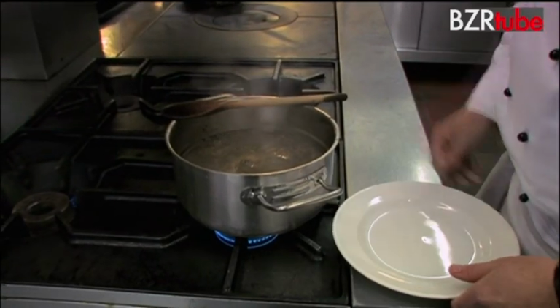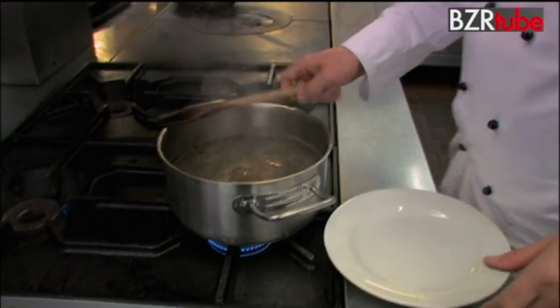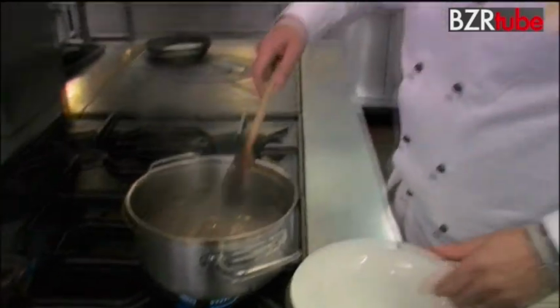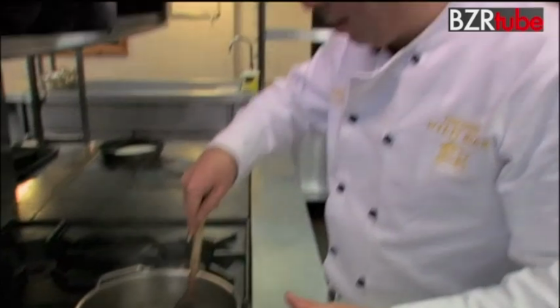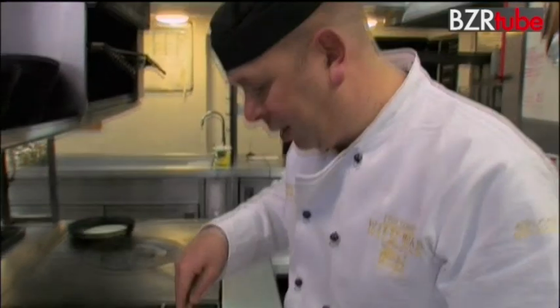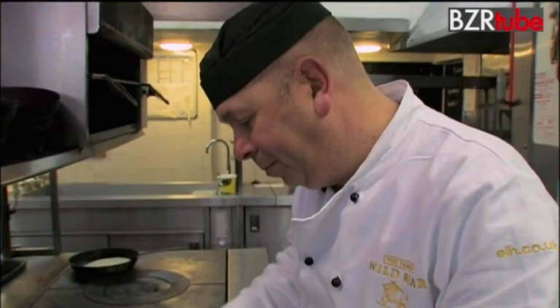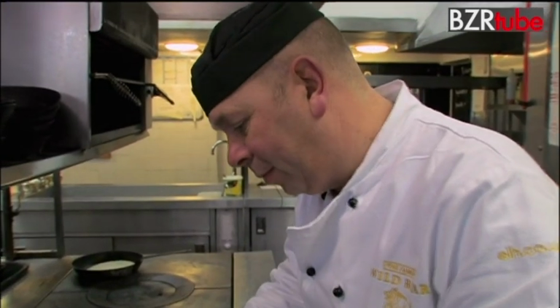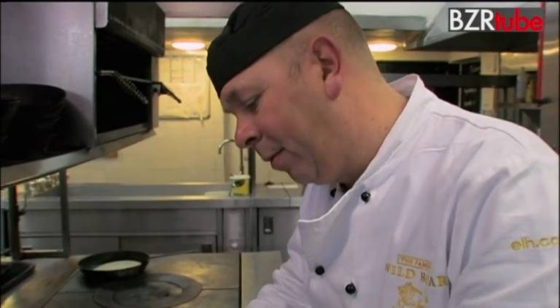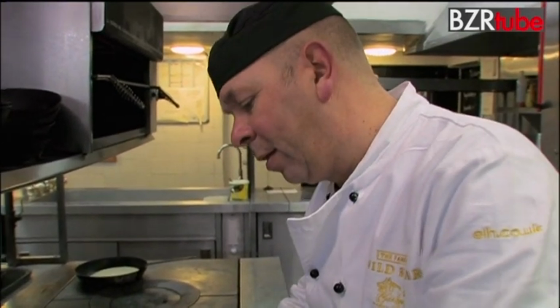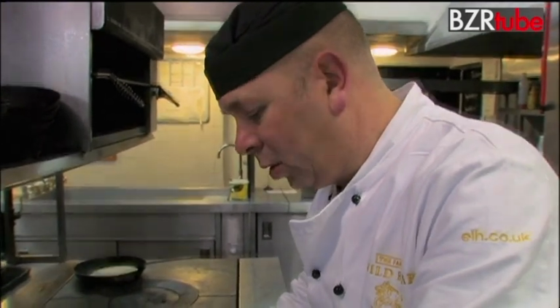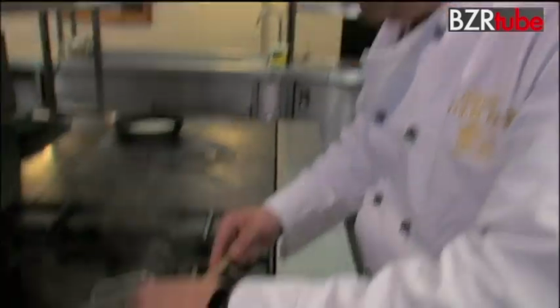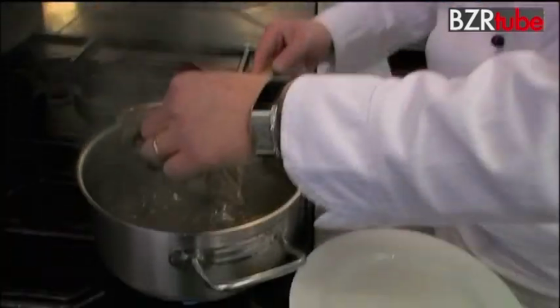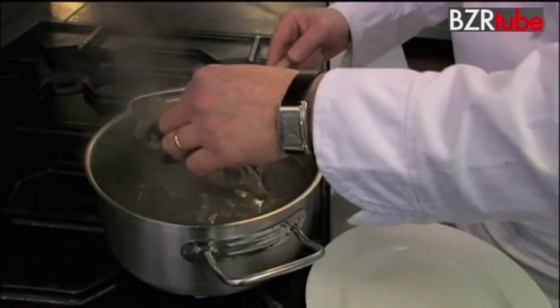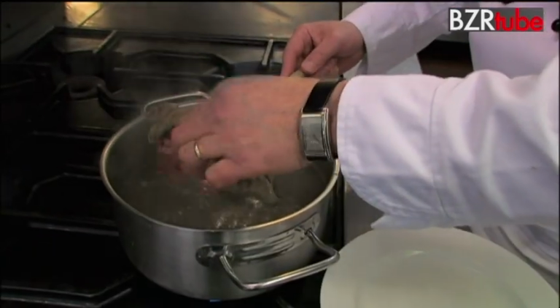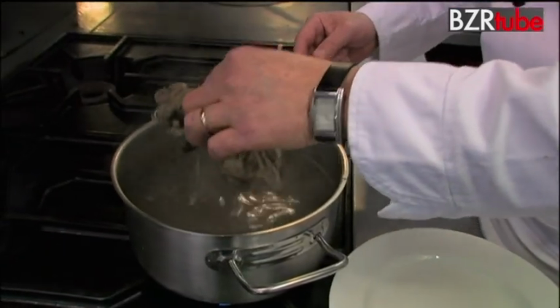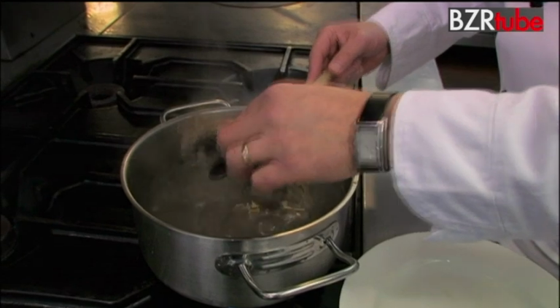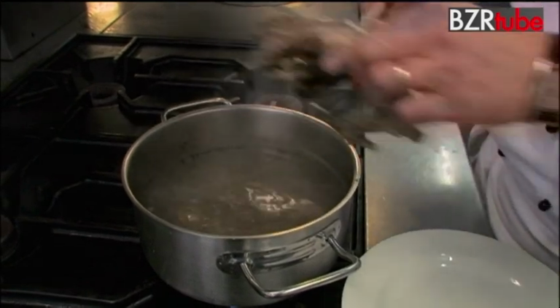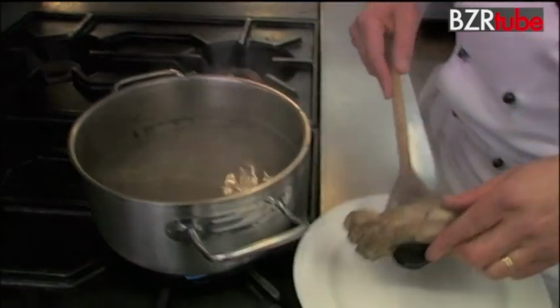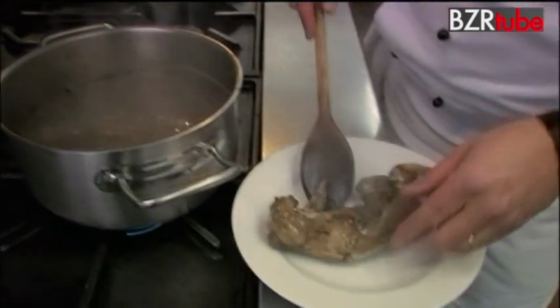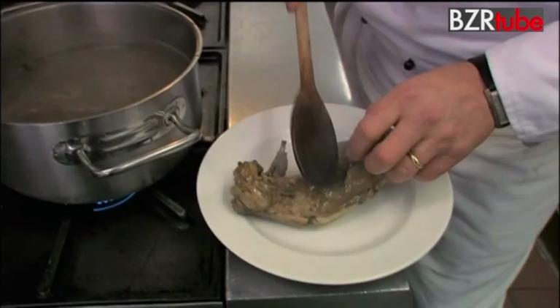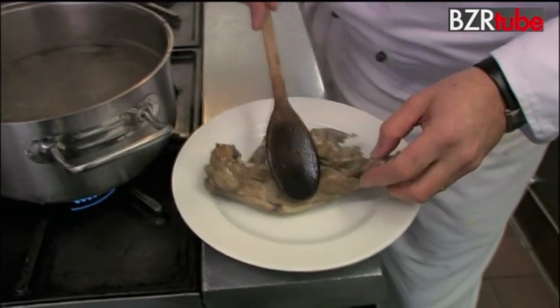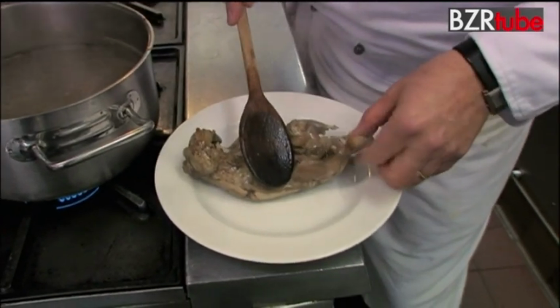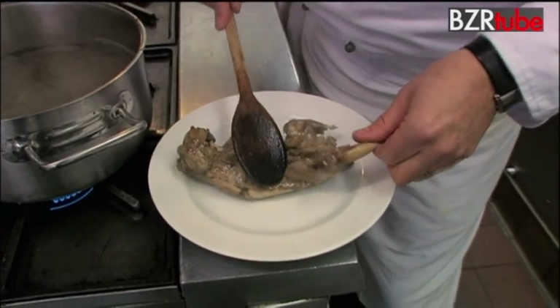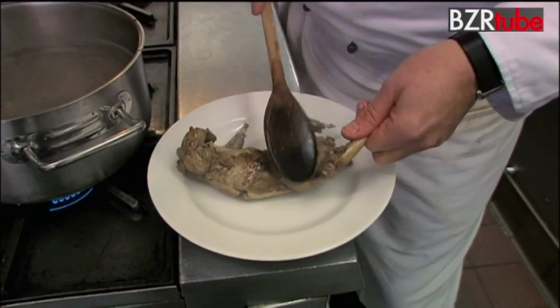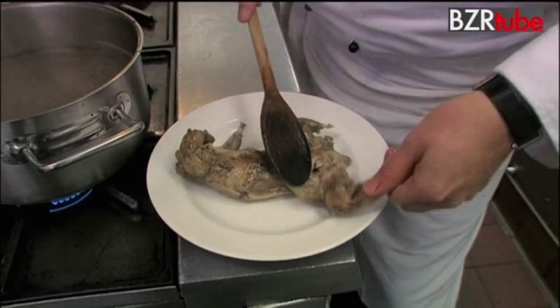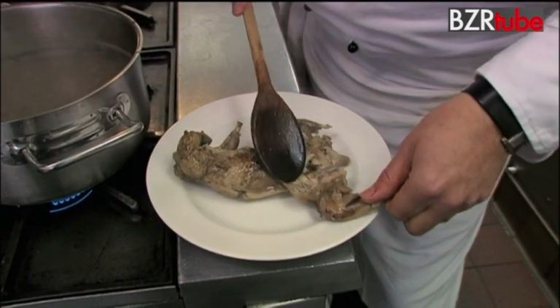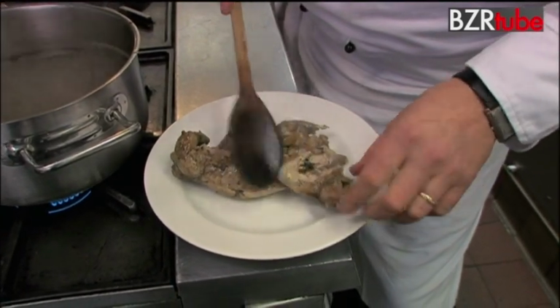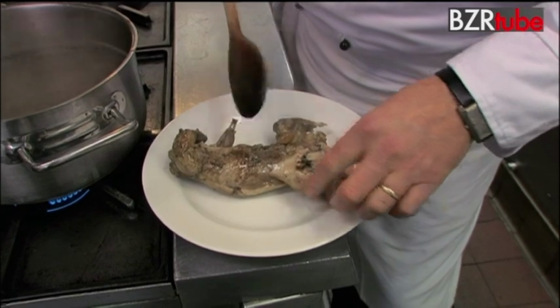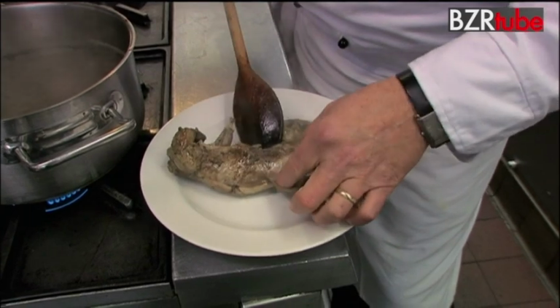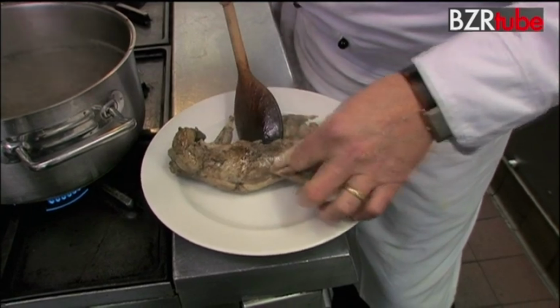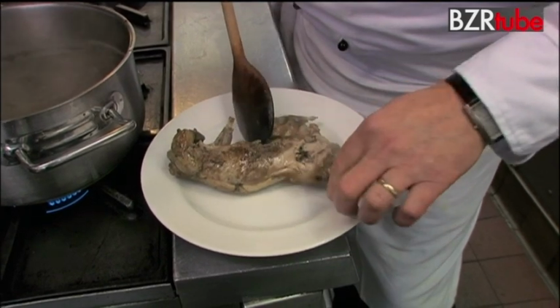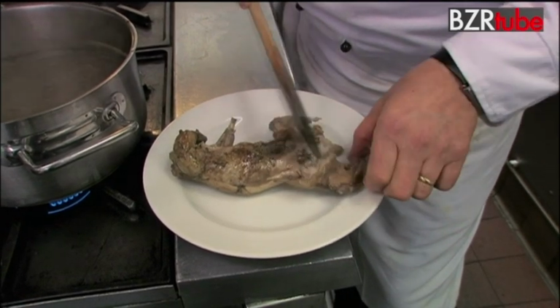So here we are two and a half hours later — squirrel nice and tender, cooked, and the meat will just fall off the bone. There we go, see it's all coming away really nicely there.